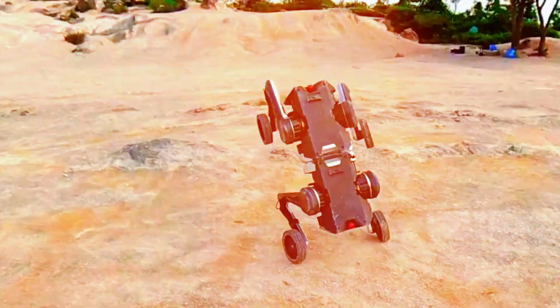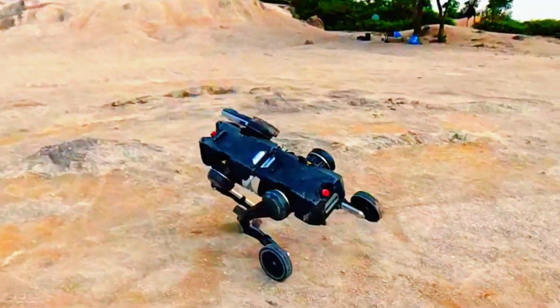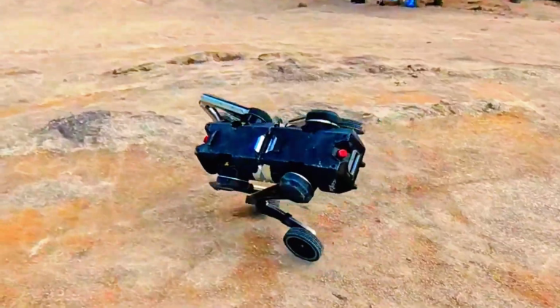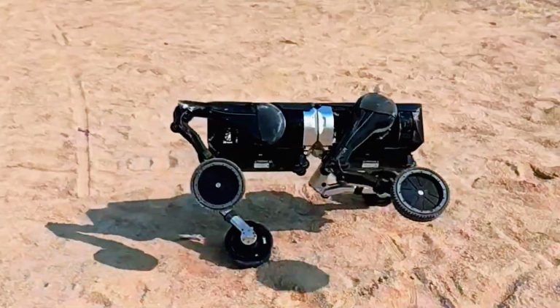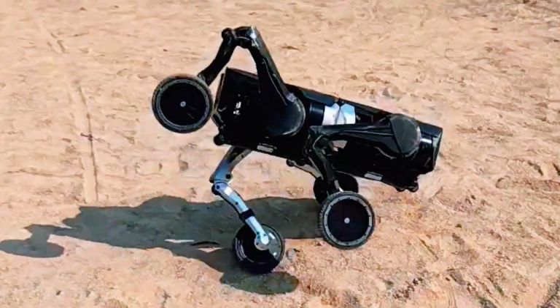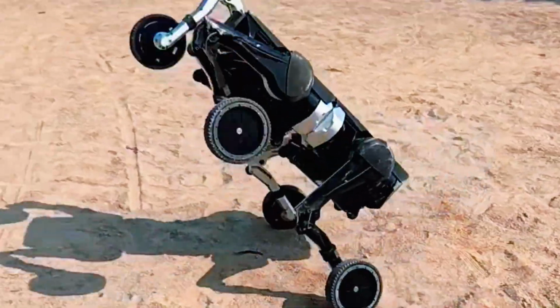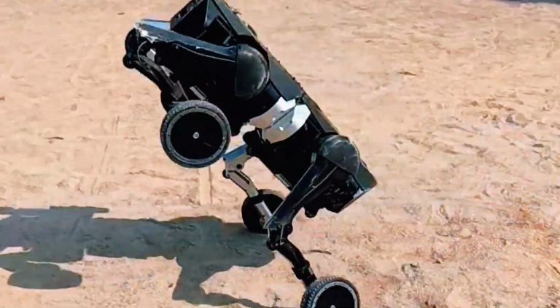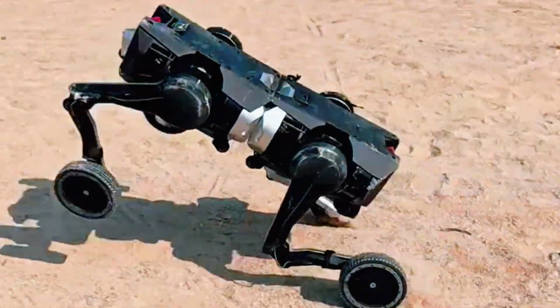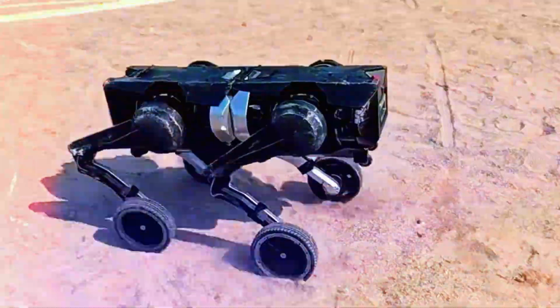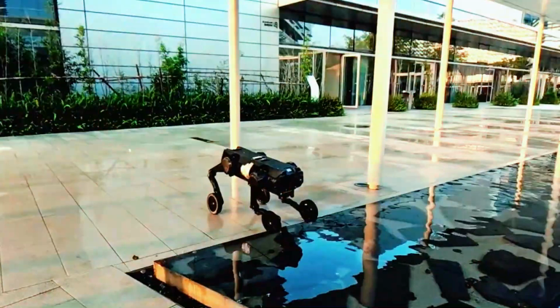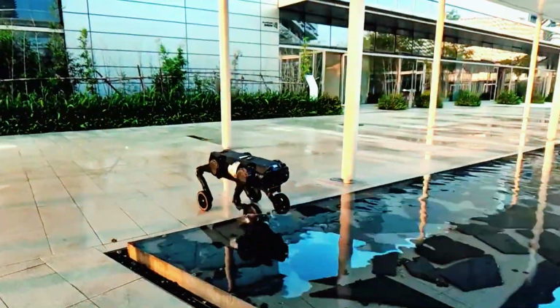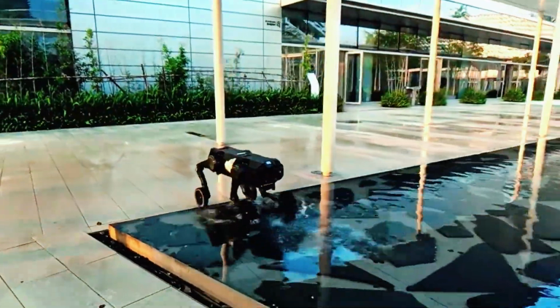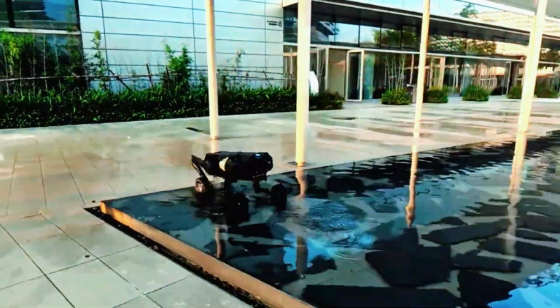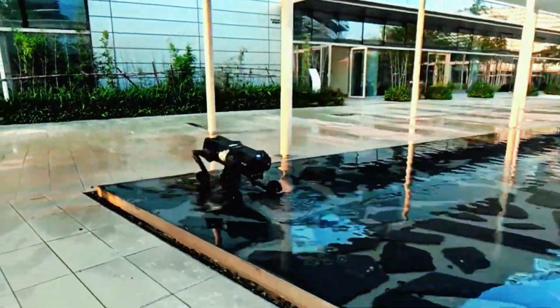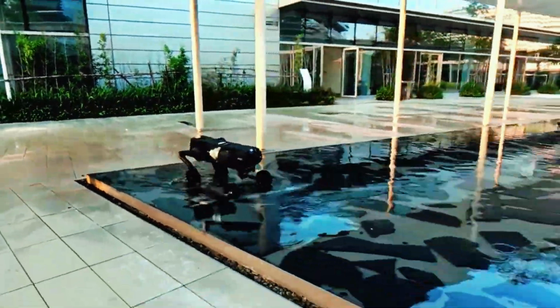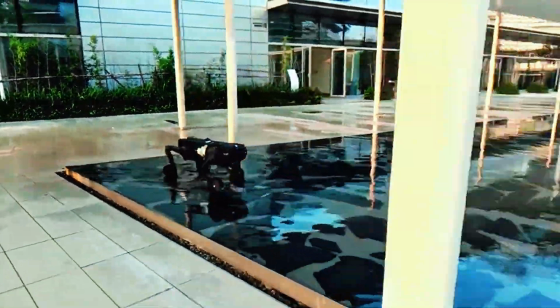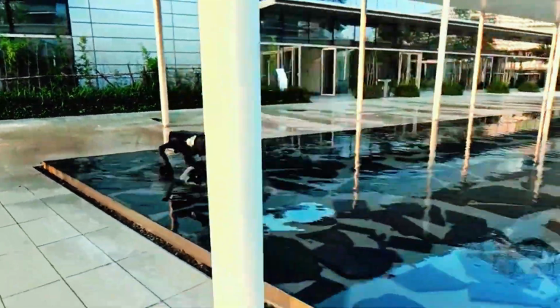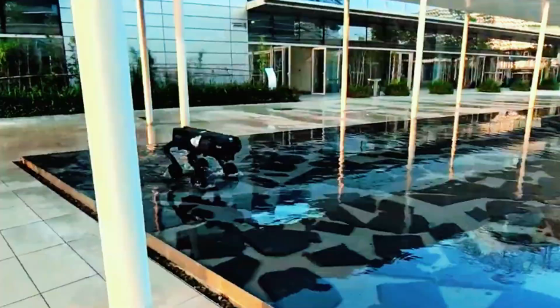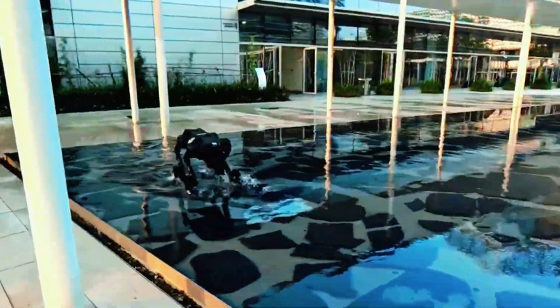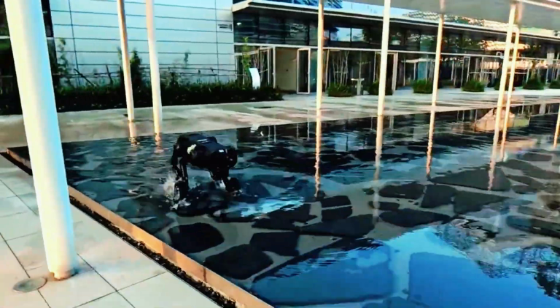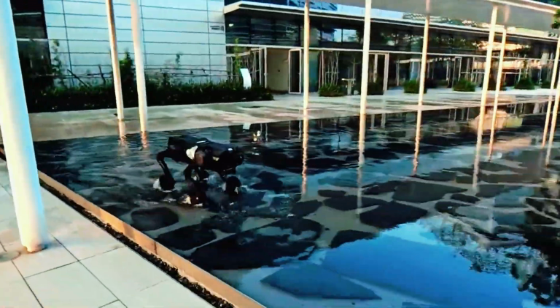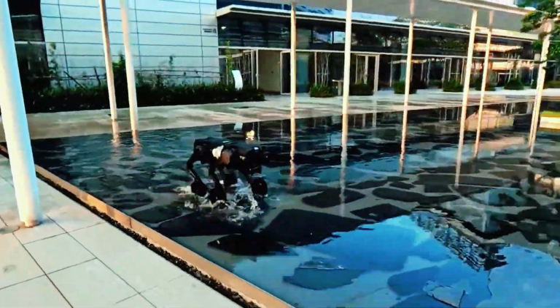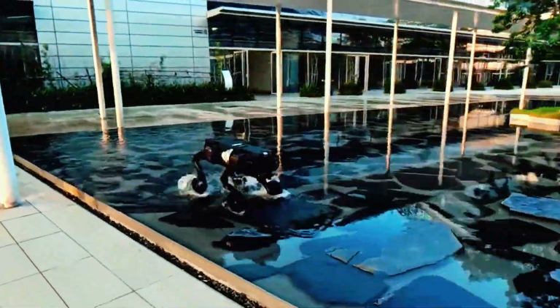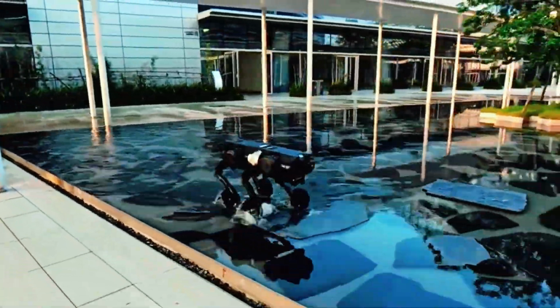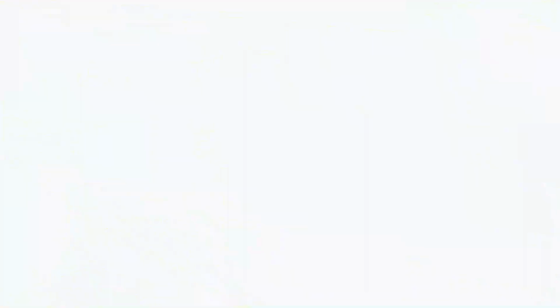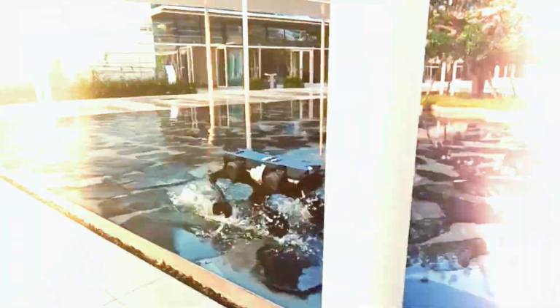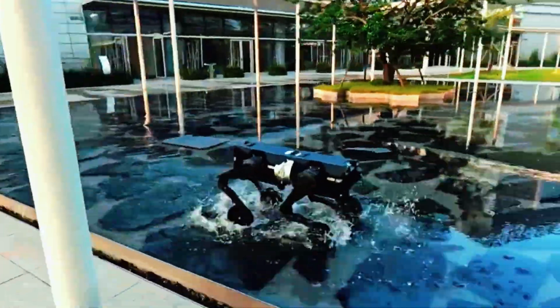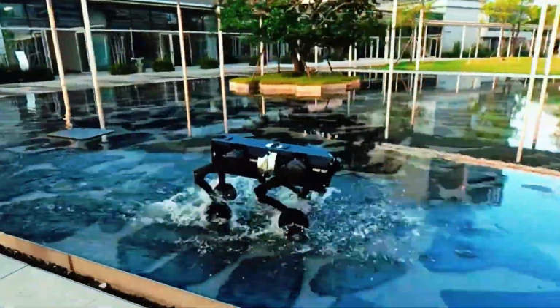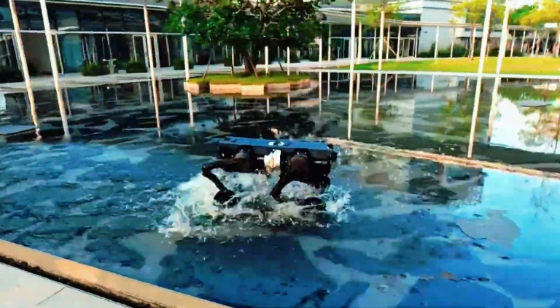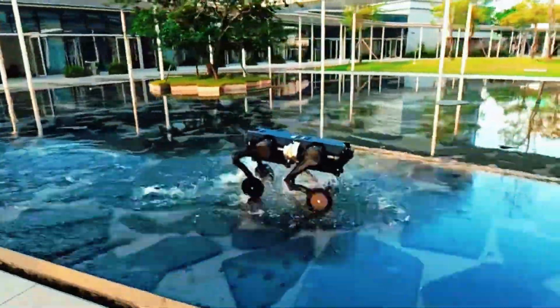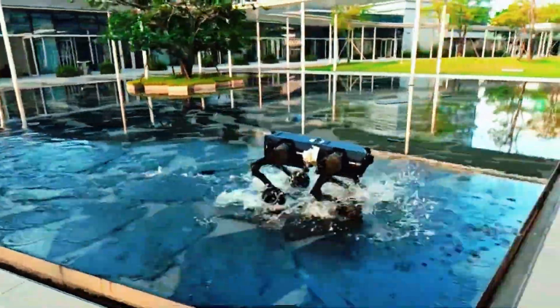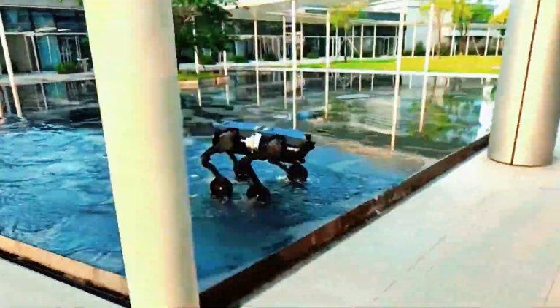It's as if each robot knows exactly what role to play — like ants forming a bridge or birds changing formation mid-flight. And this isn't just a flashy gimmick either.